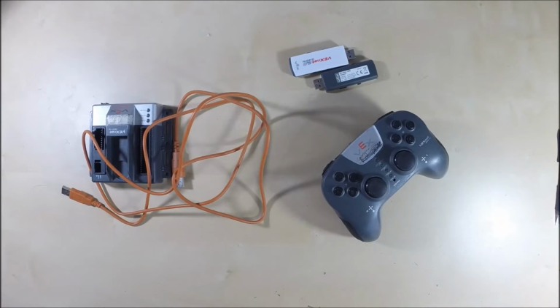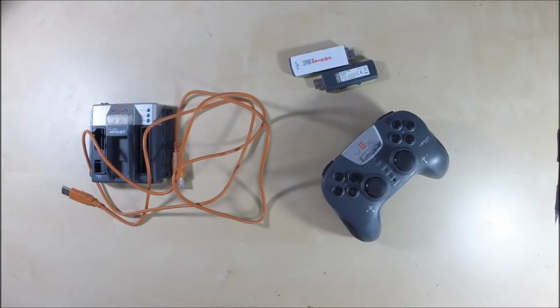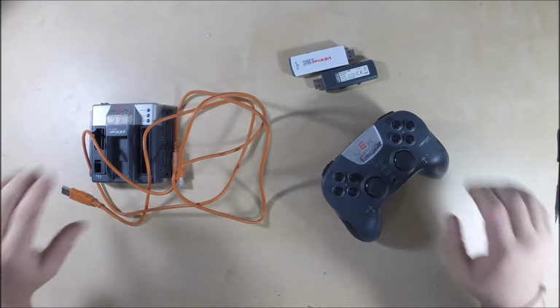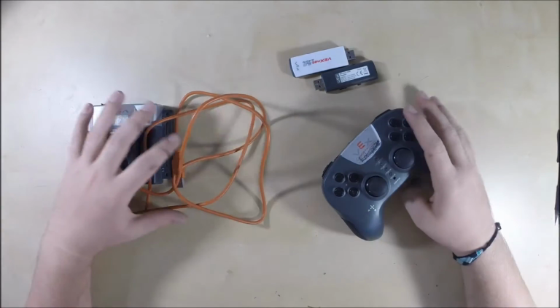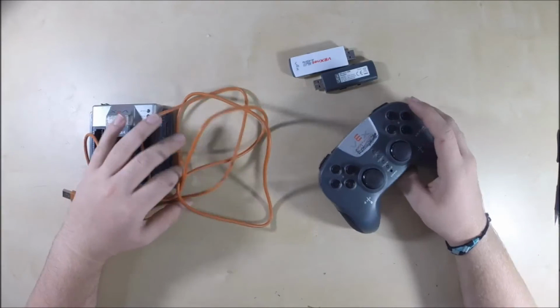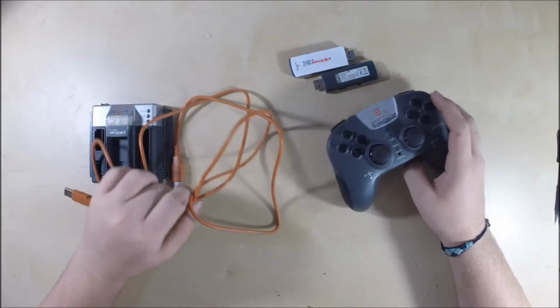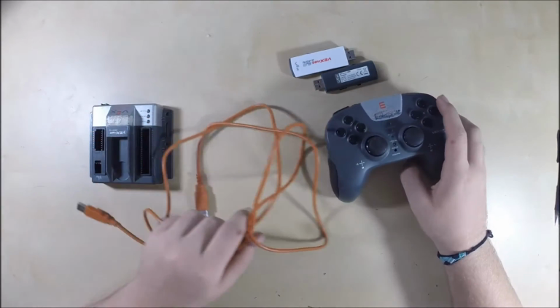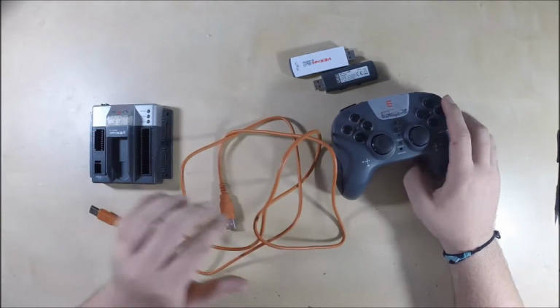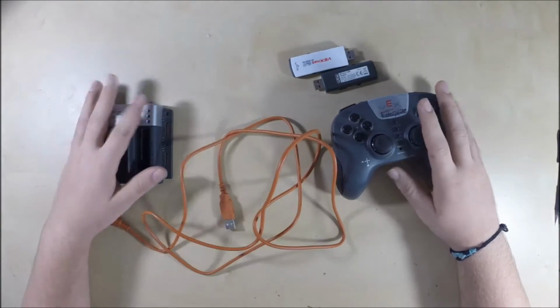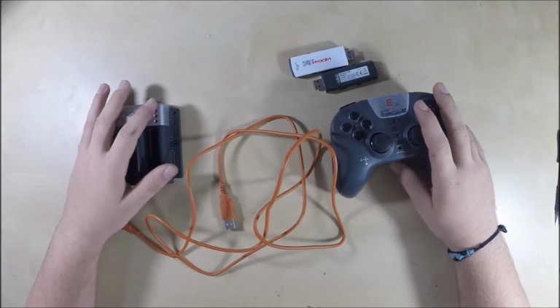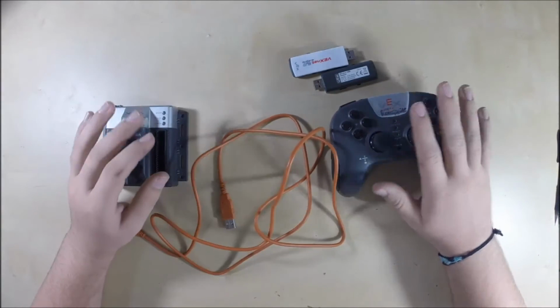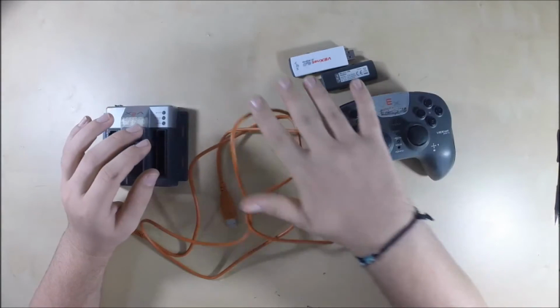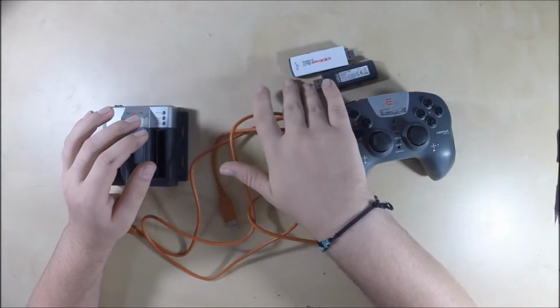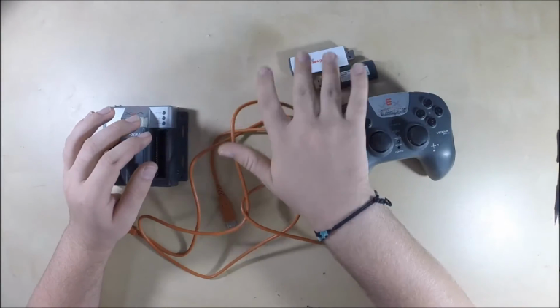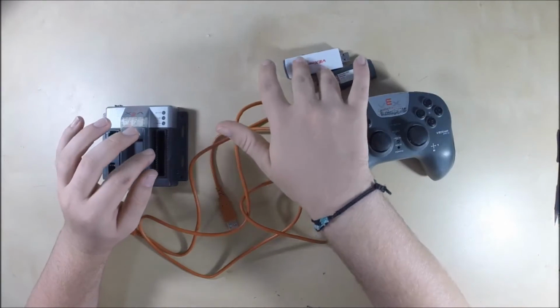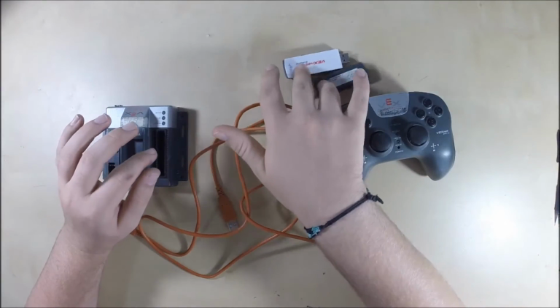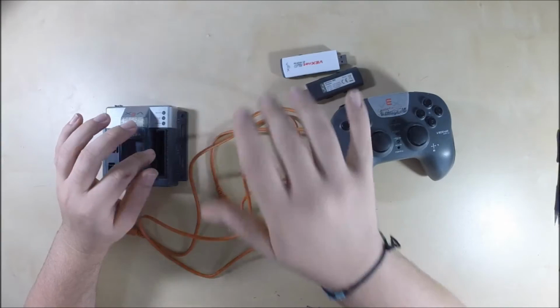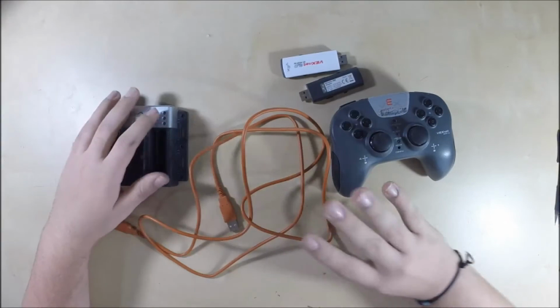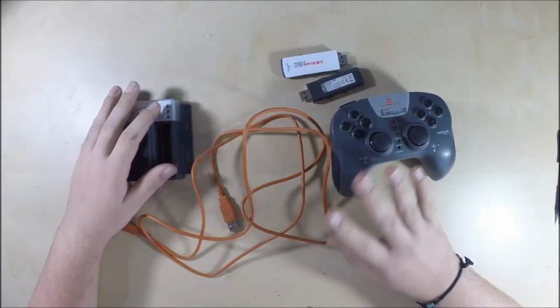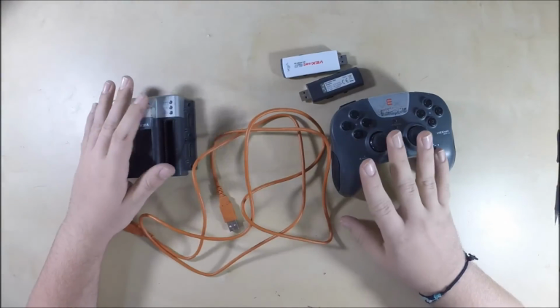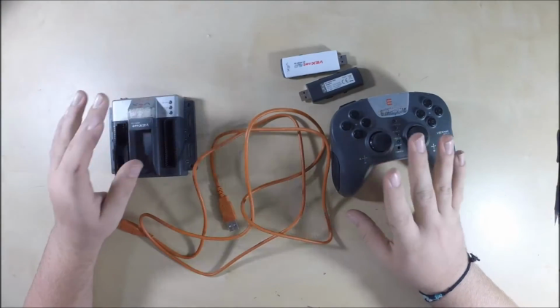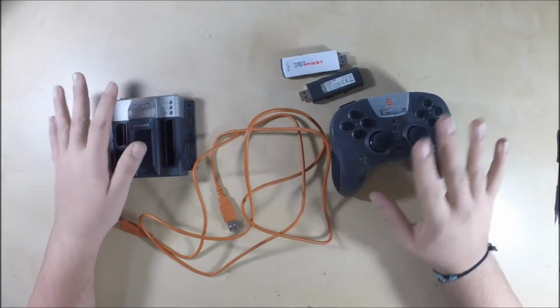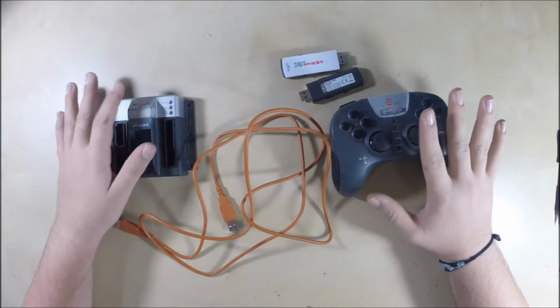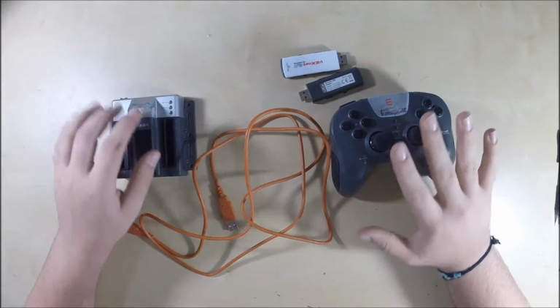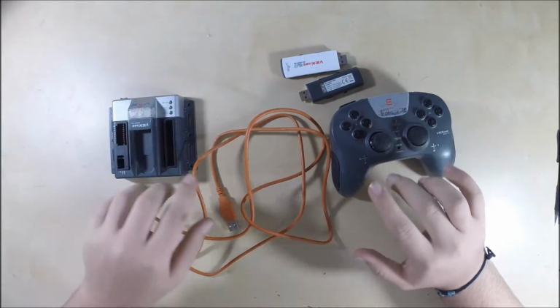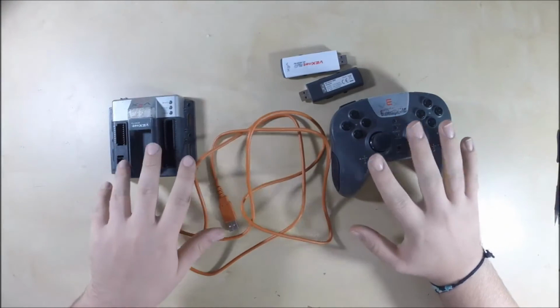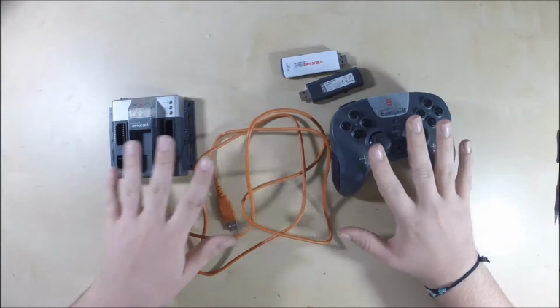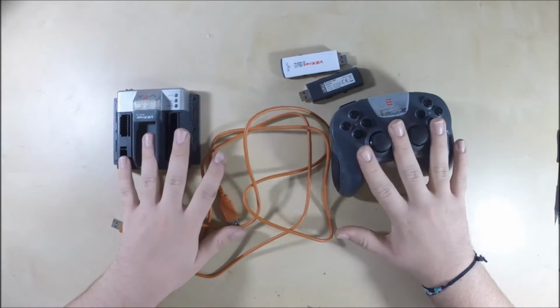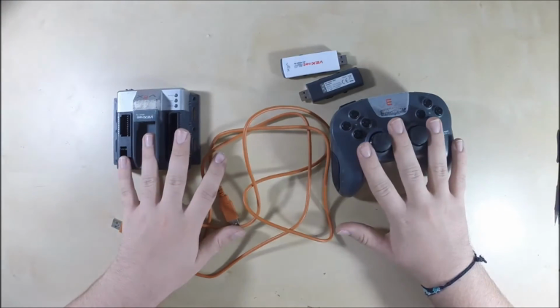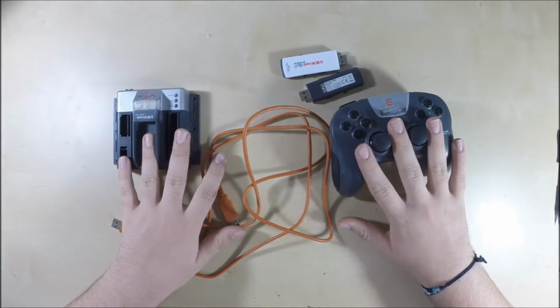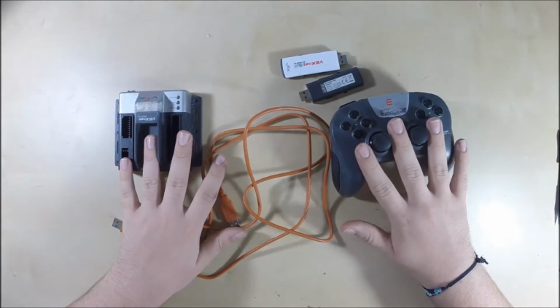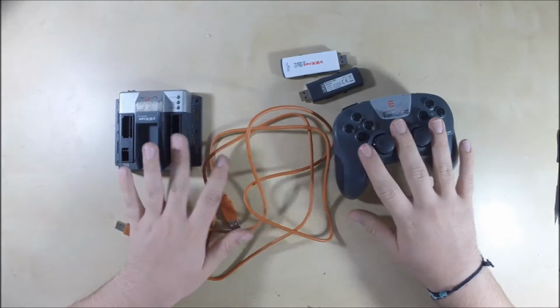Okay, now we'll talk about the cortex, the joystick, and the keys. We'll do another video series later about how to program. I'm just going to talk about the mechanical aspect of these right now.